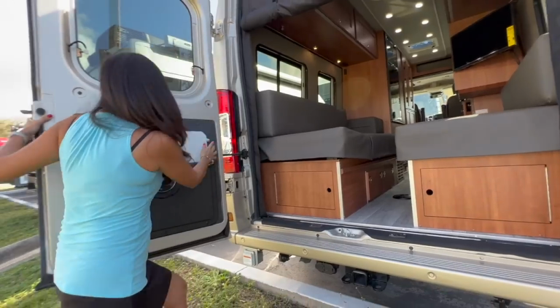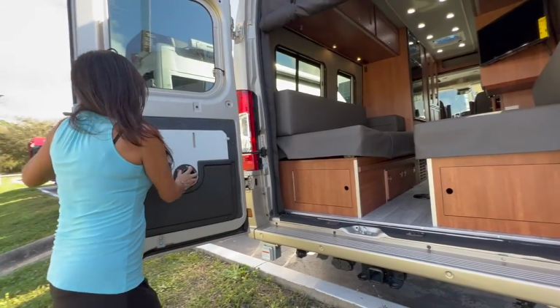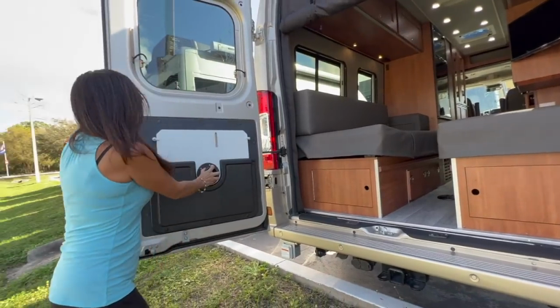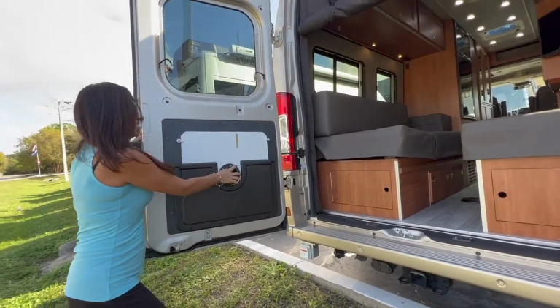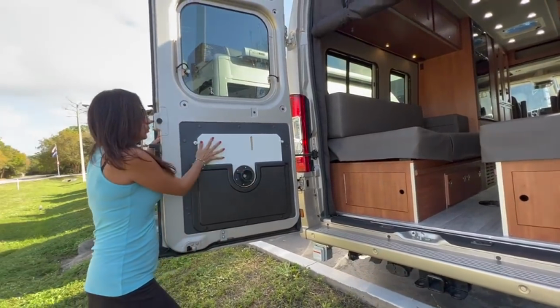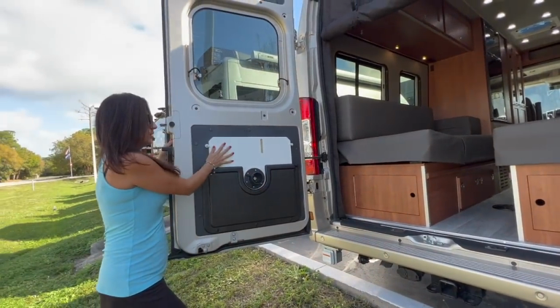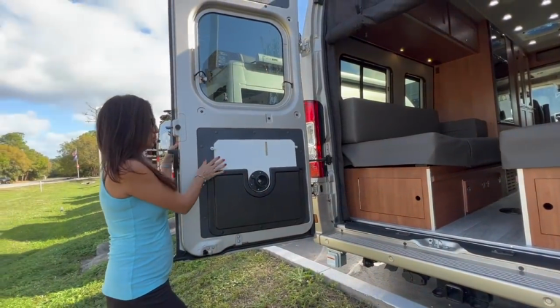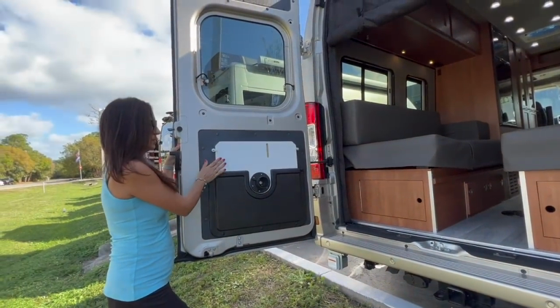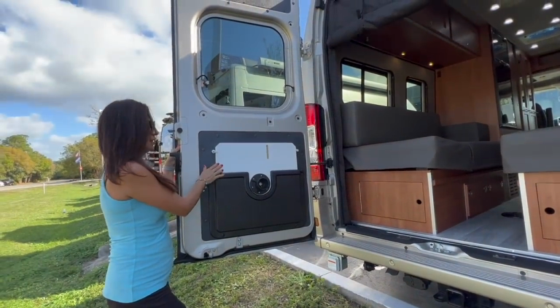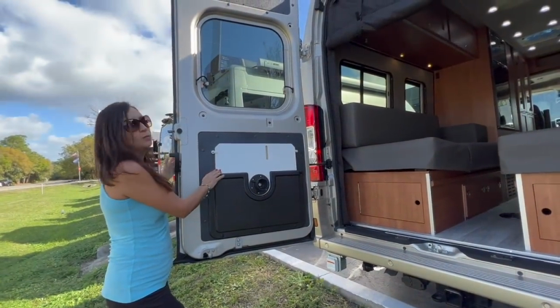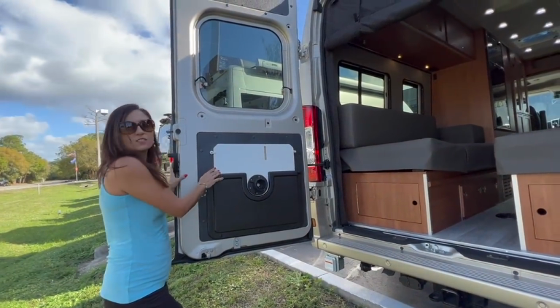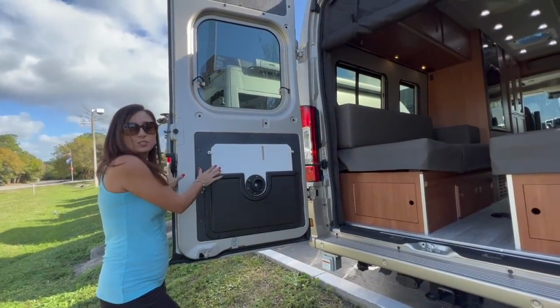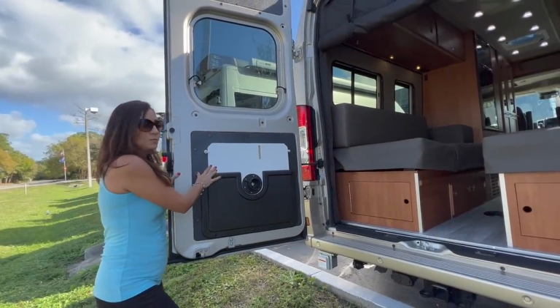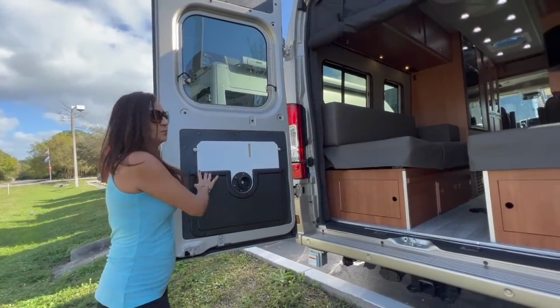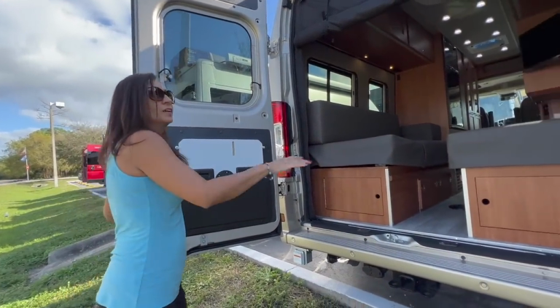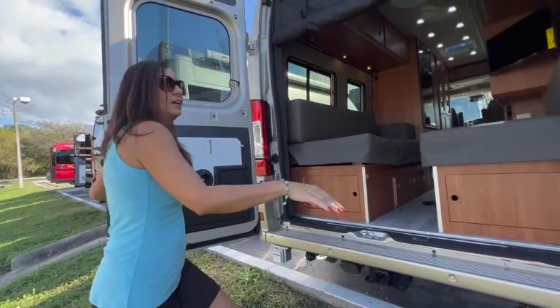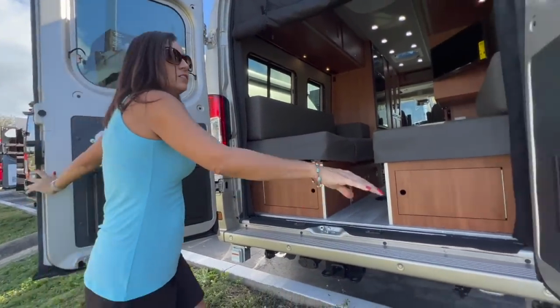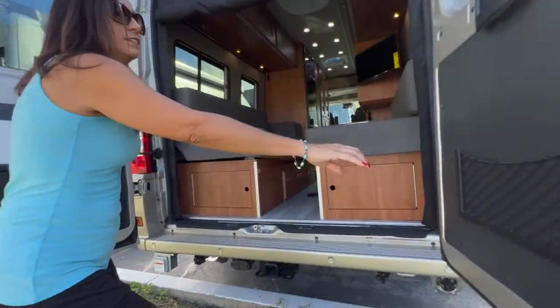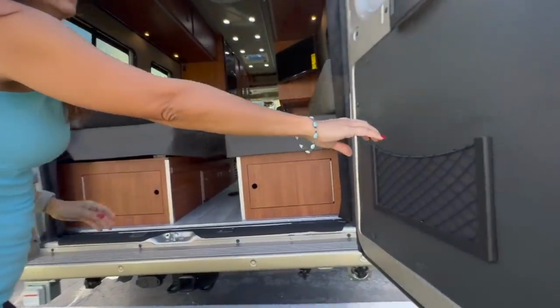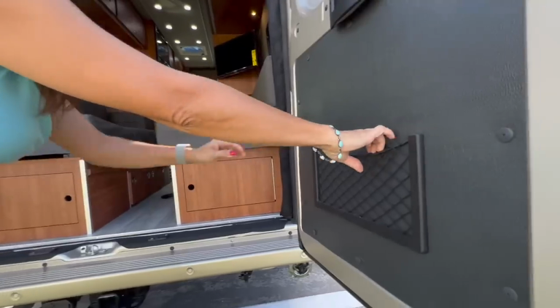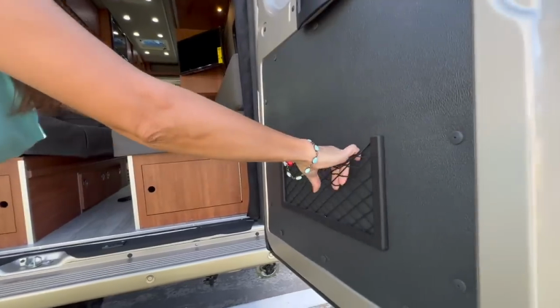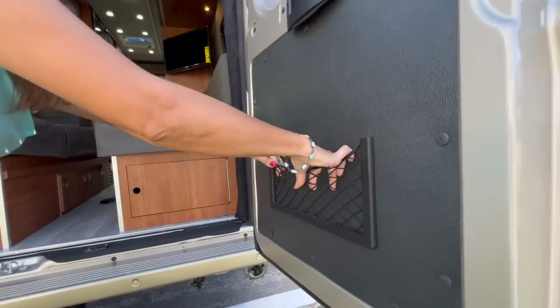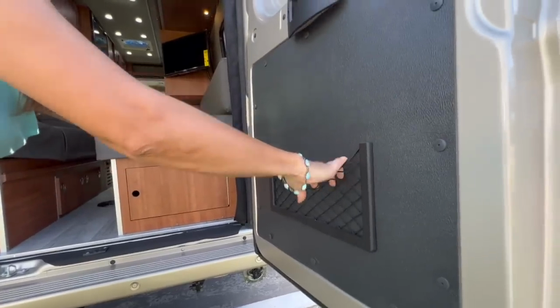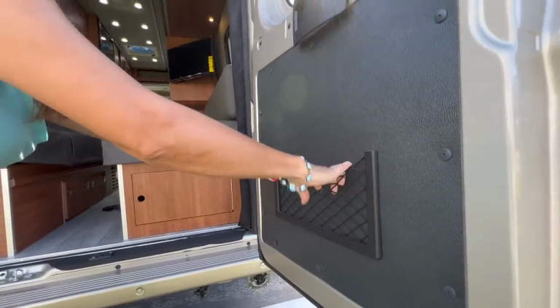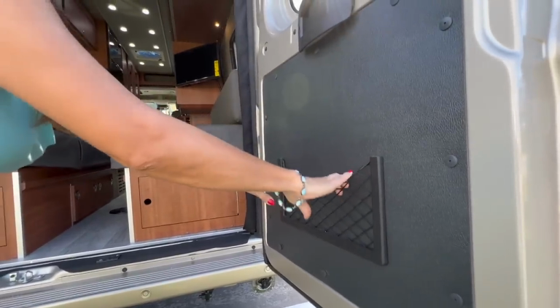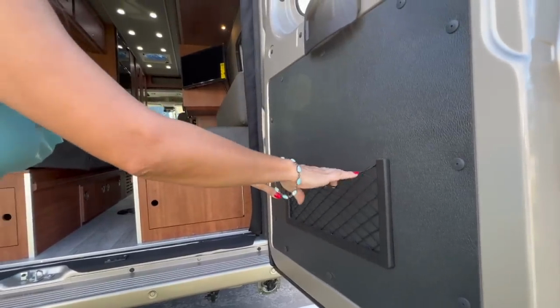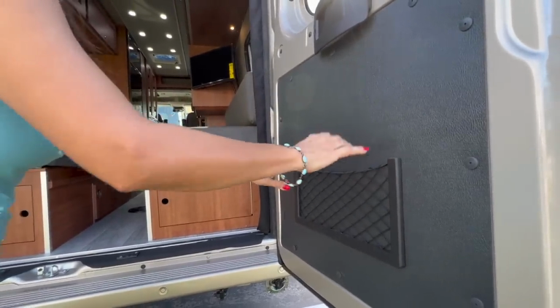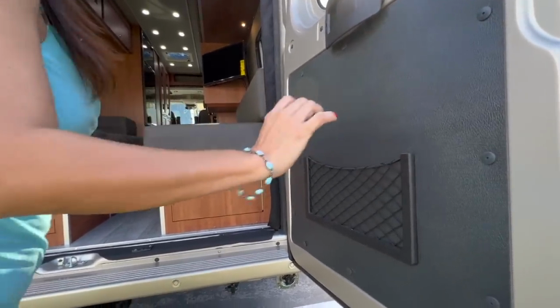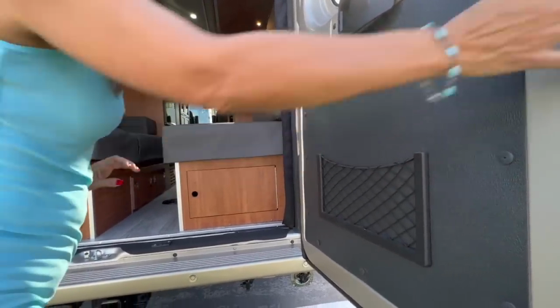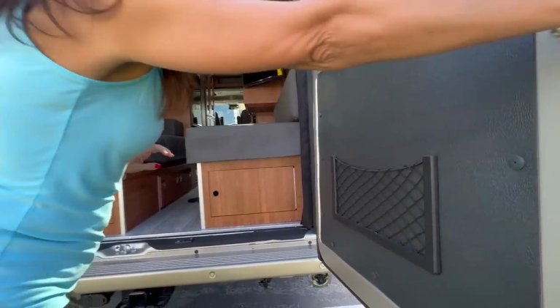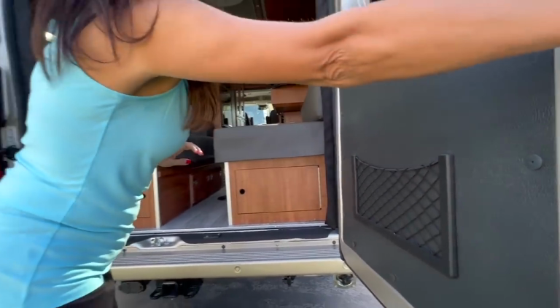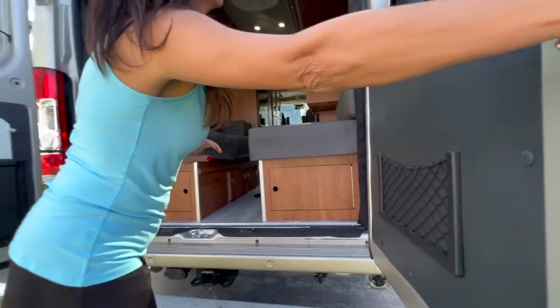On the driver's side, the door stores the pedestal tabletop. And there's a nice bedding area on the passenger side for some more storage.